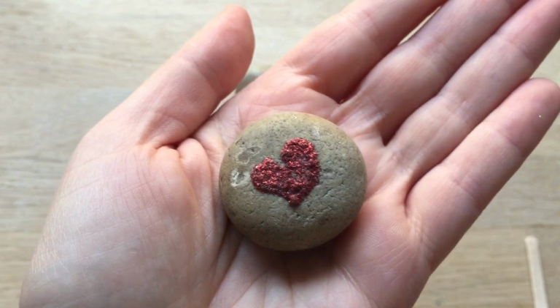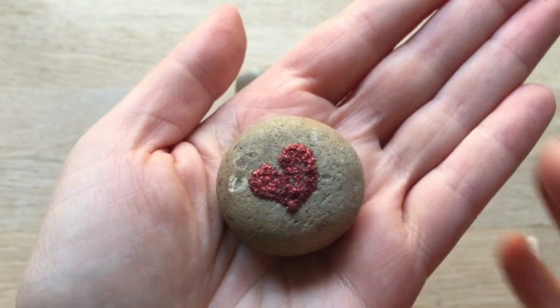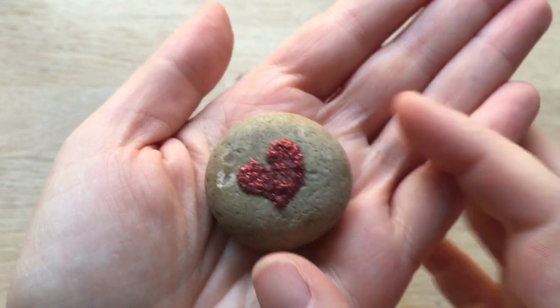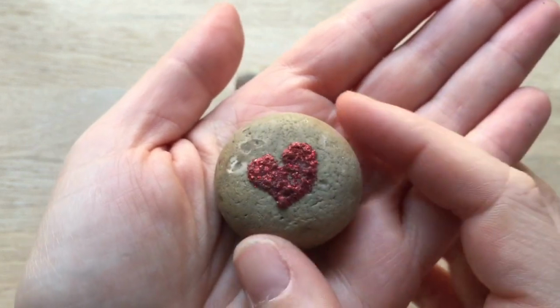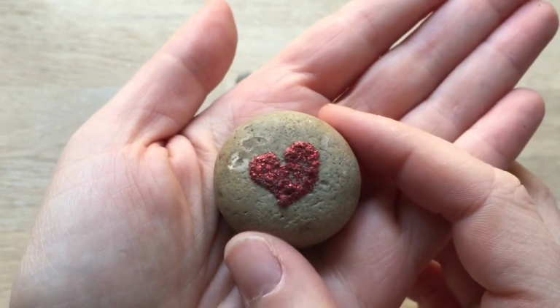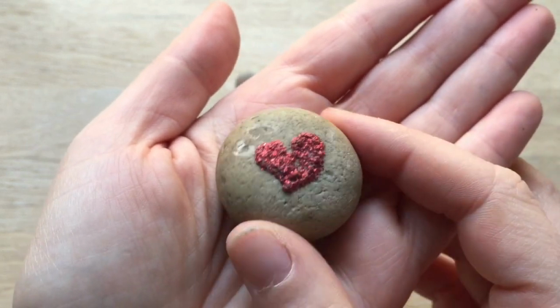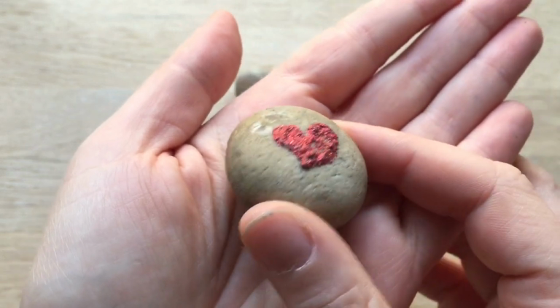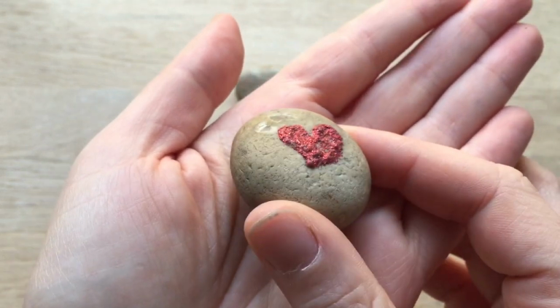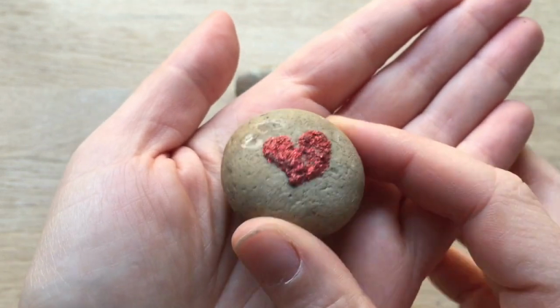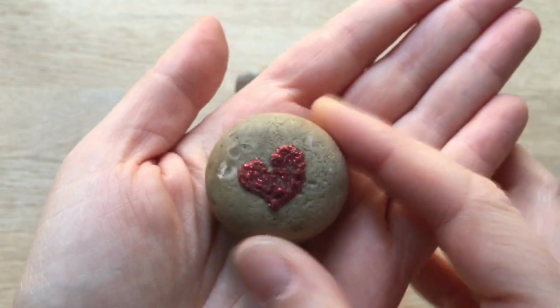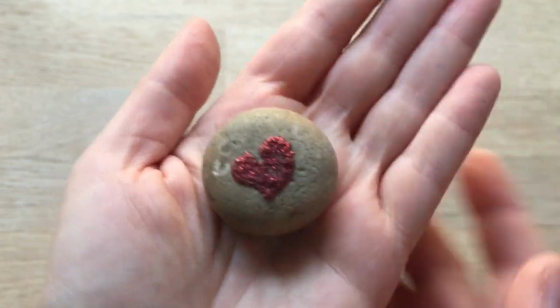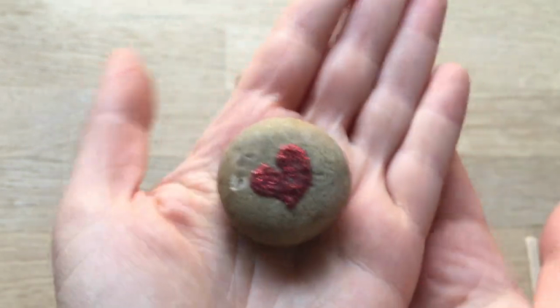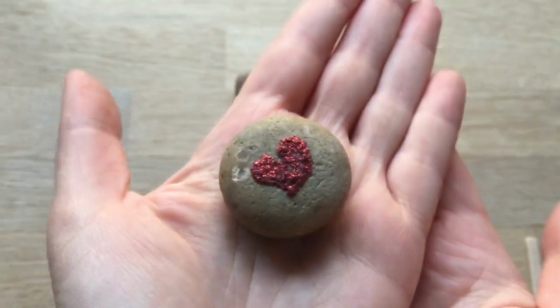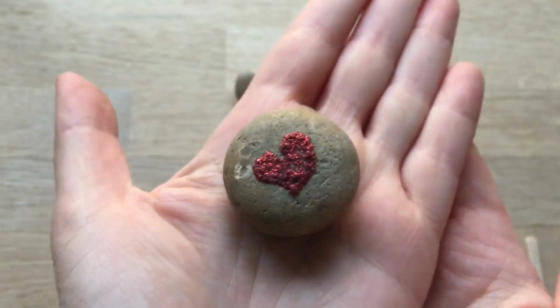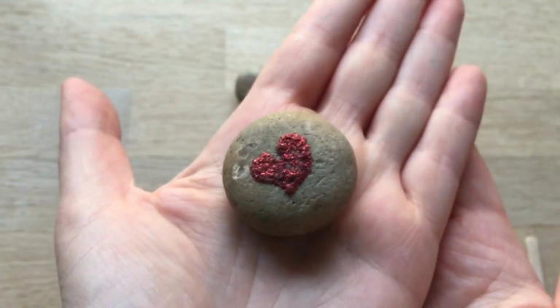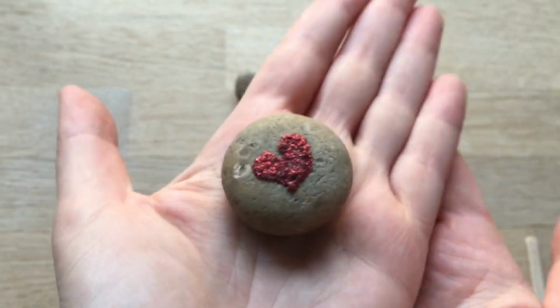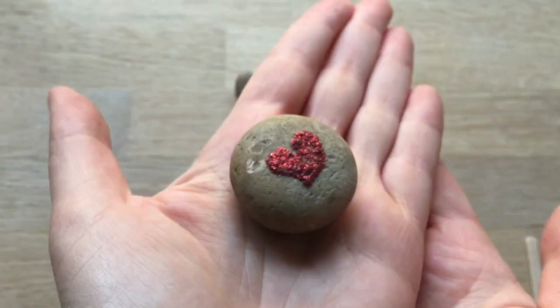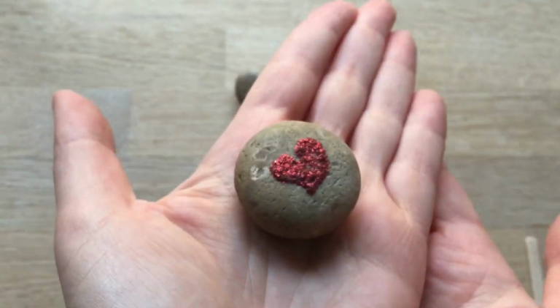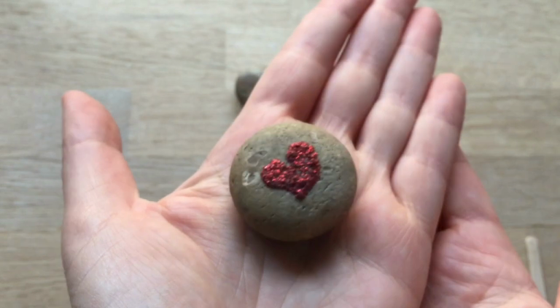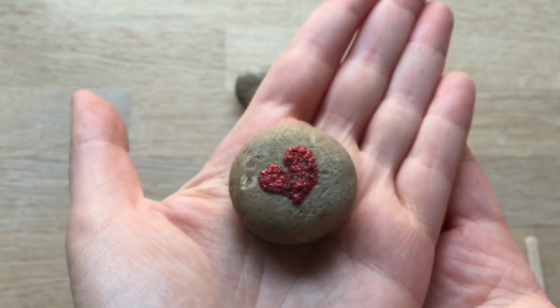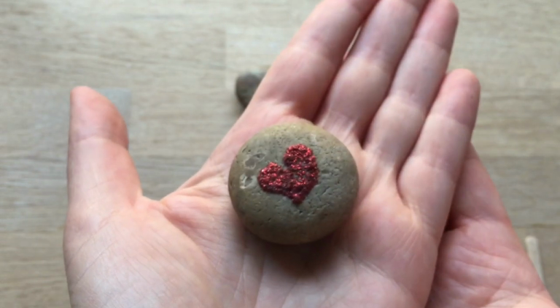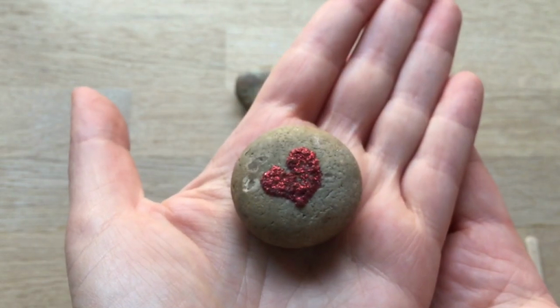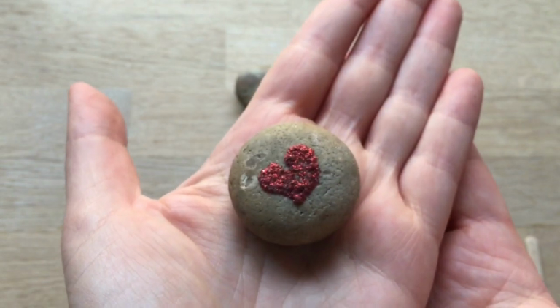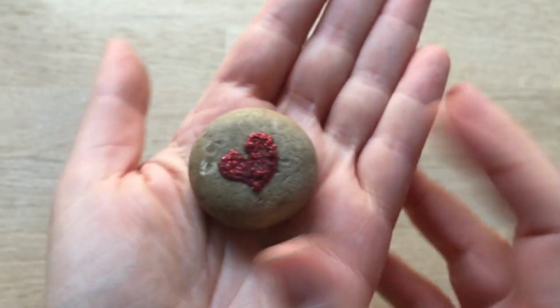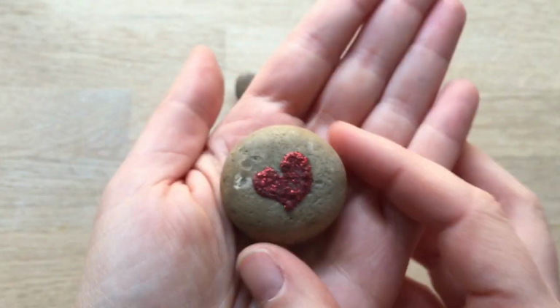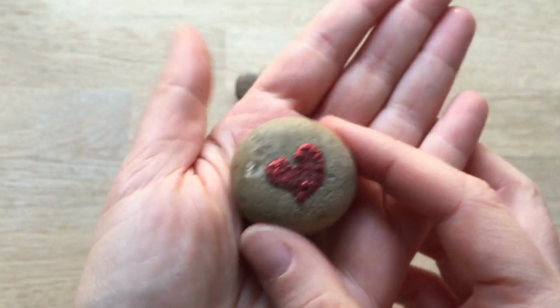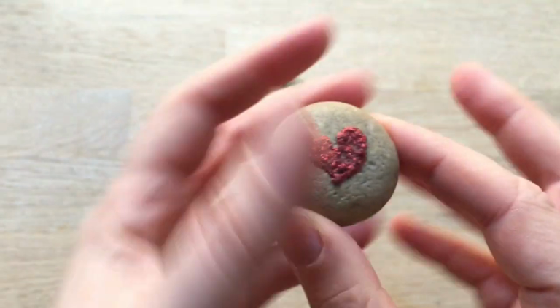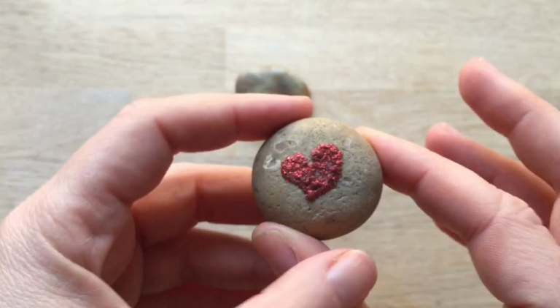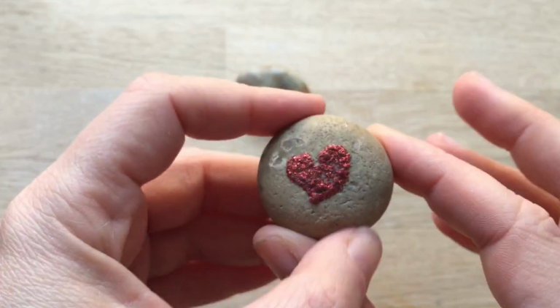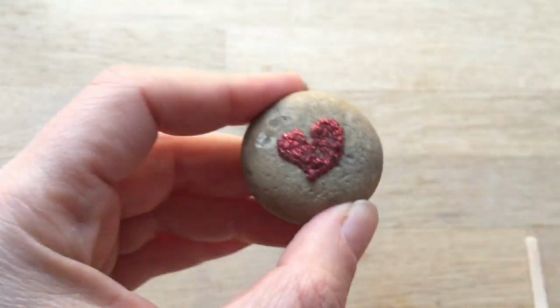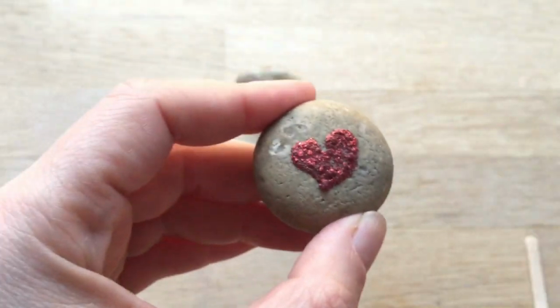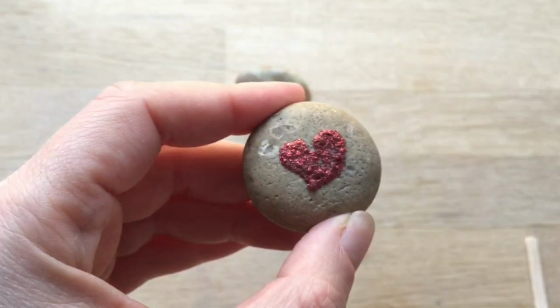Hello, welcome back to Red Ted Art. I'm going to show you how to make this super cute and easy love rocks, and I'm going to show you two ways of doing it.